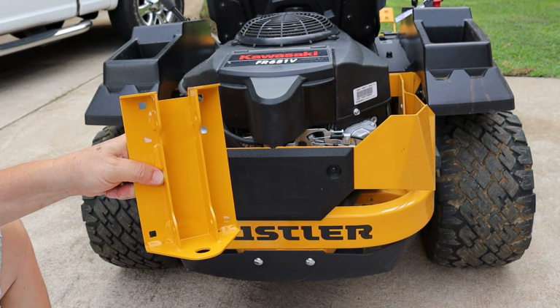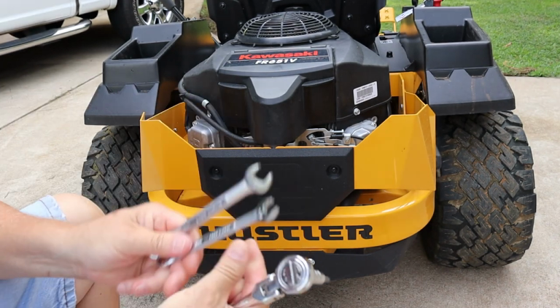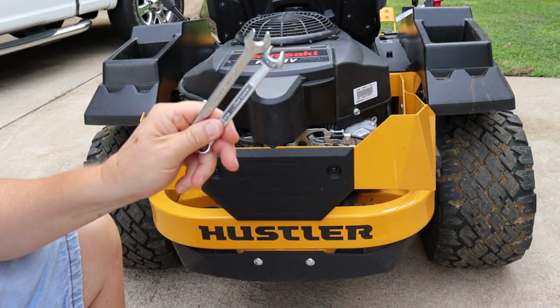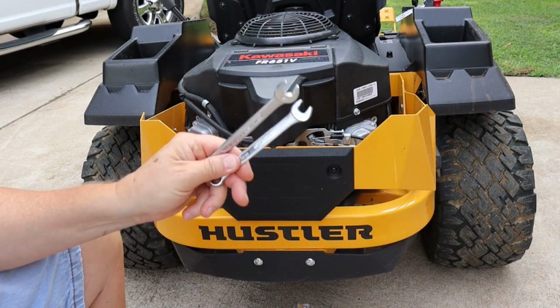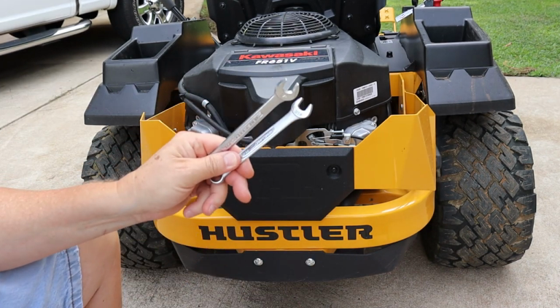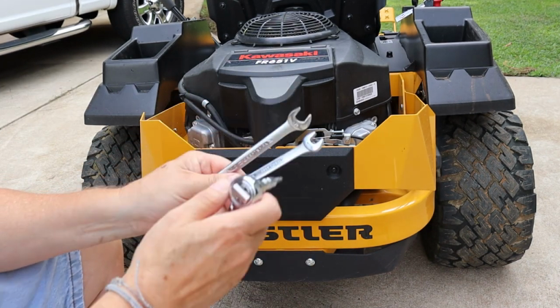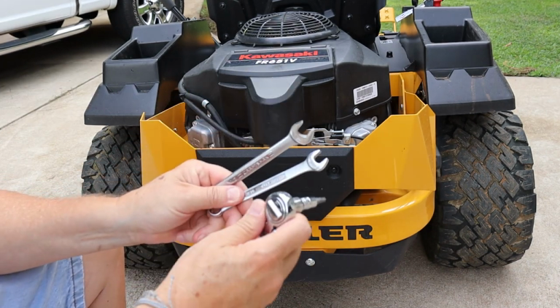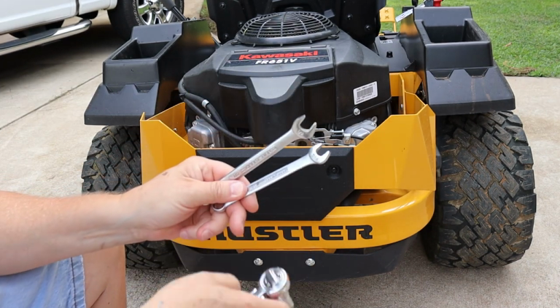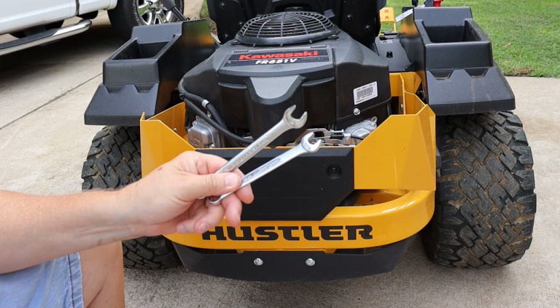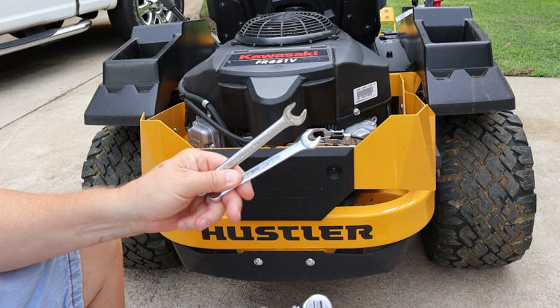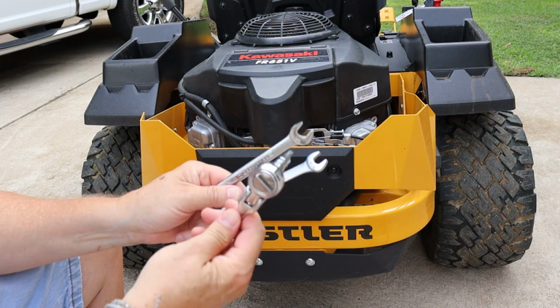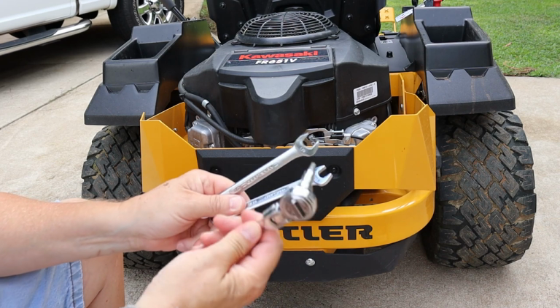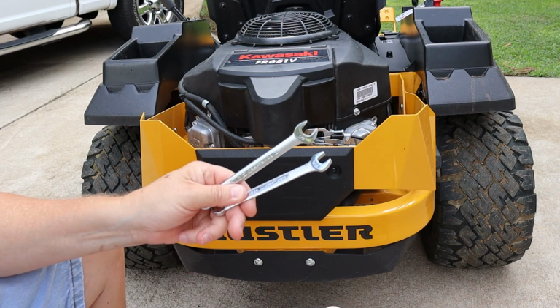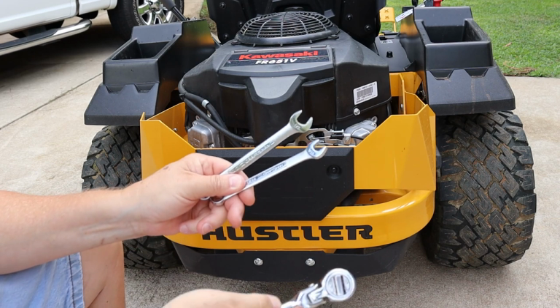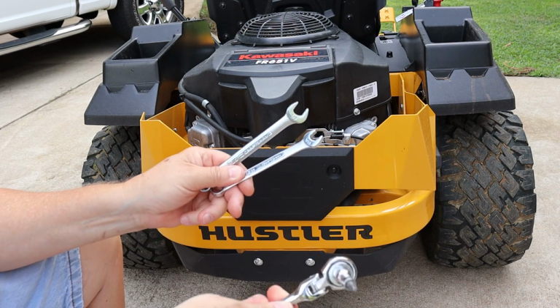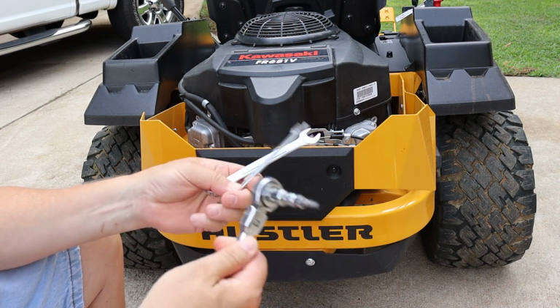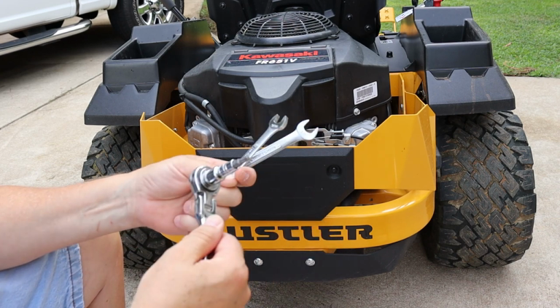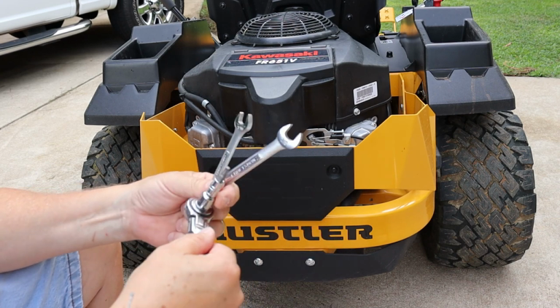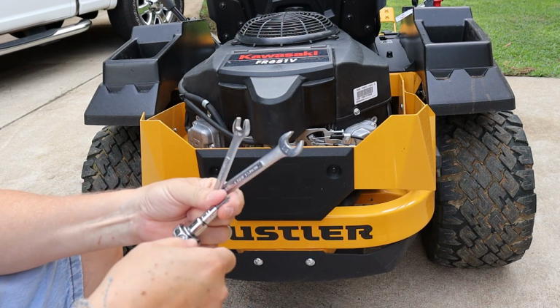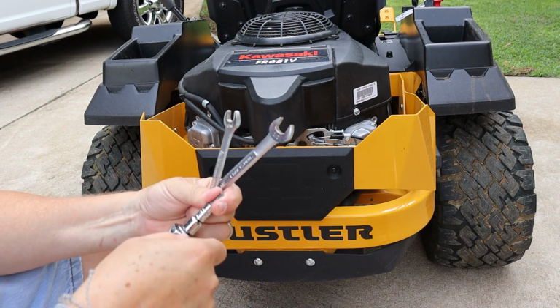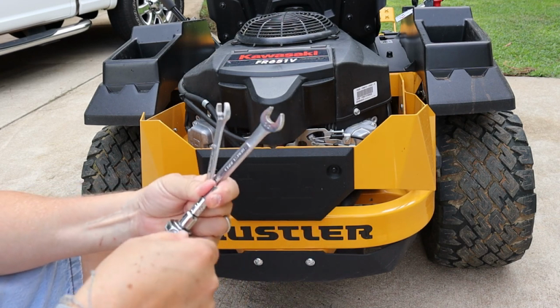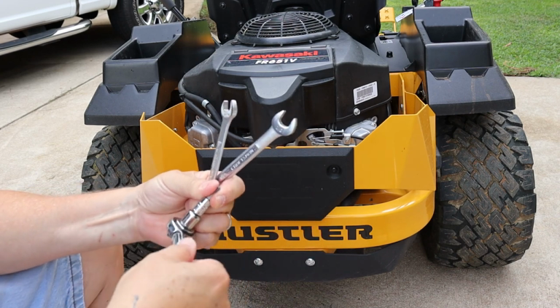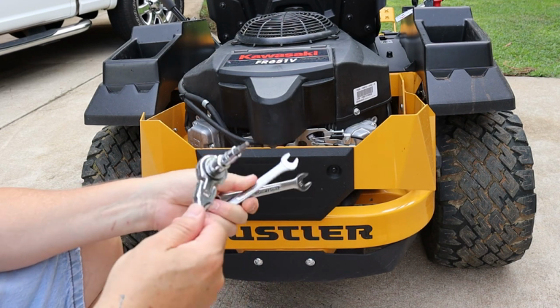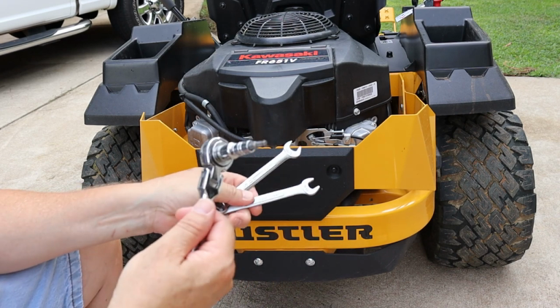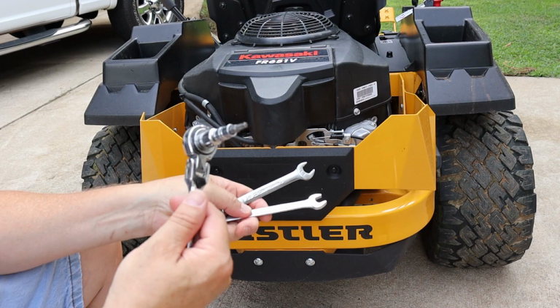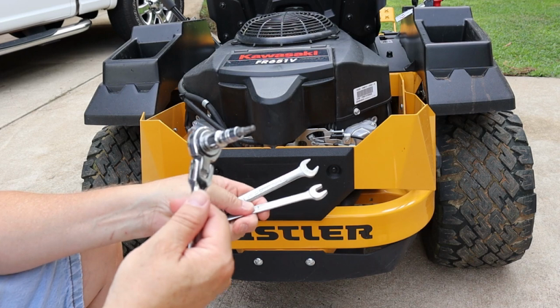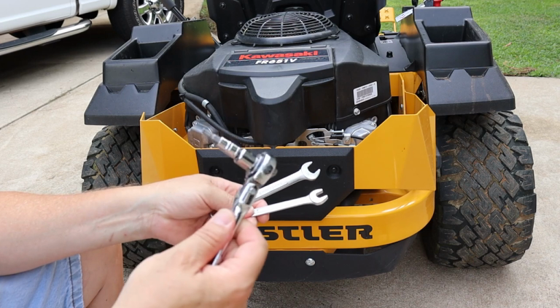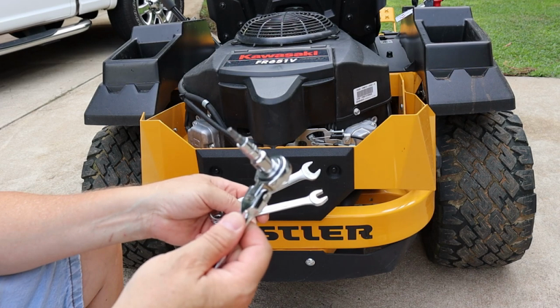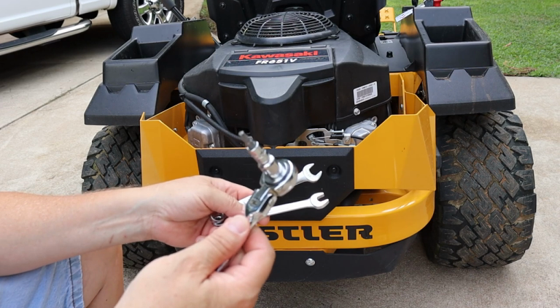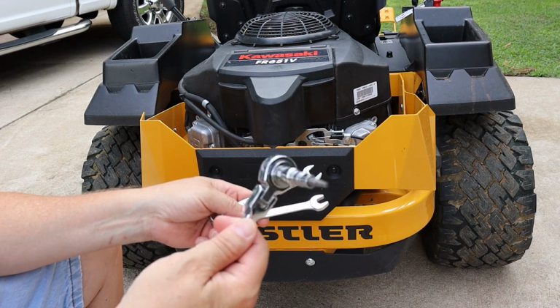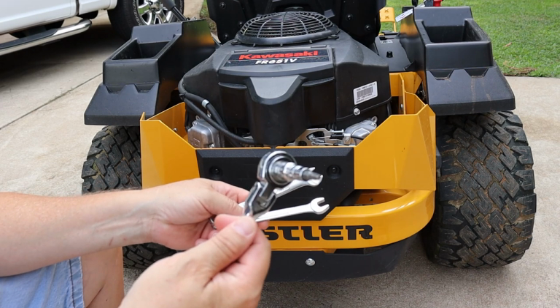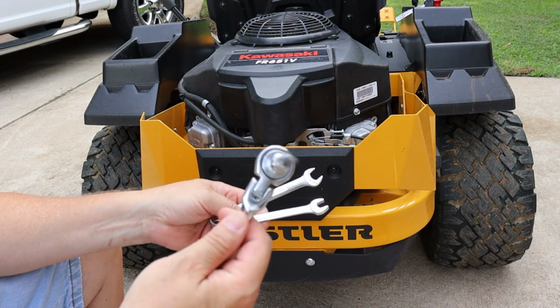You're going to need a 7/16th wrench, a half-inch wrench, and a T27 Torx bit.